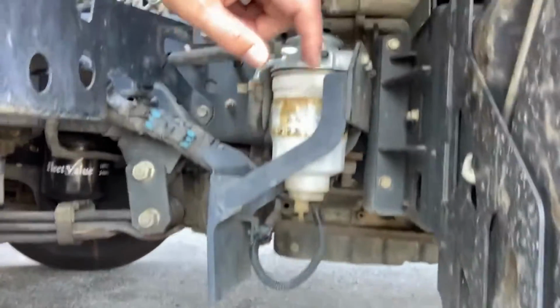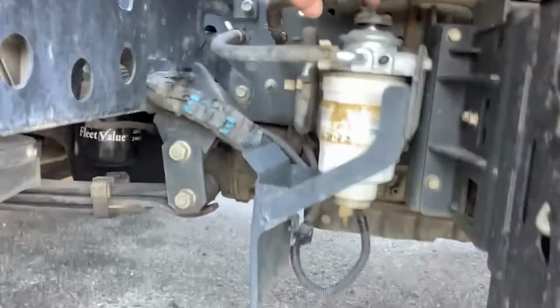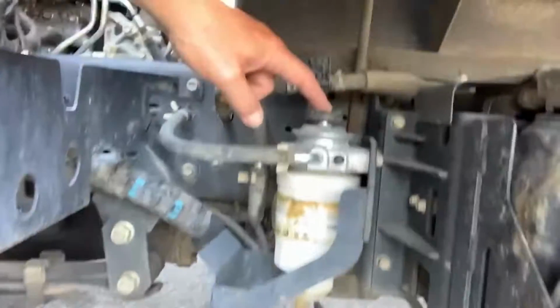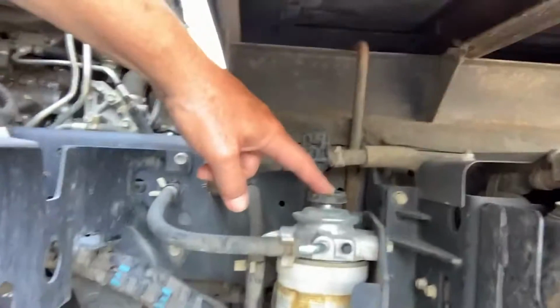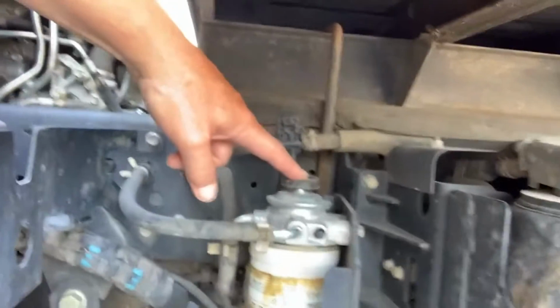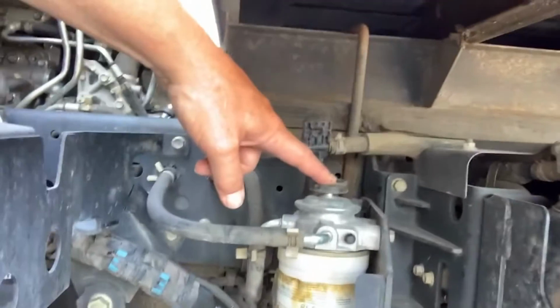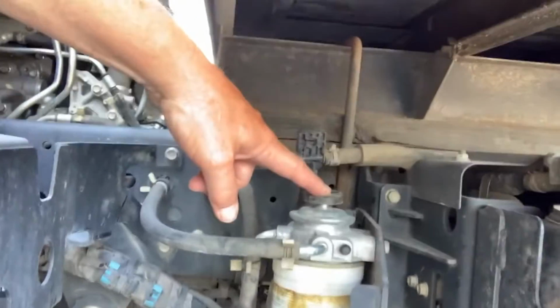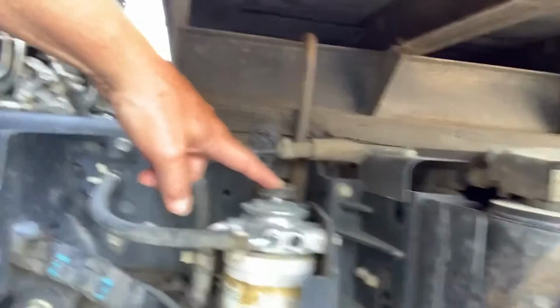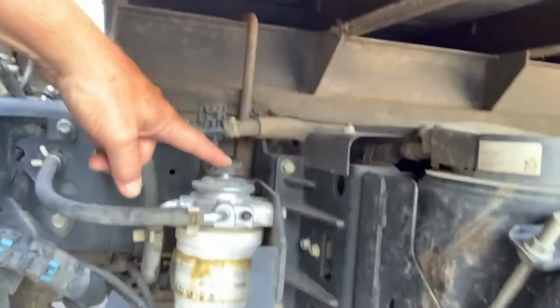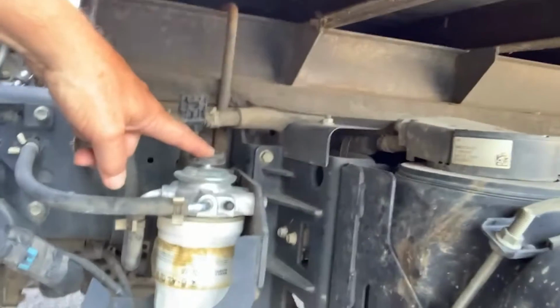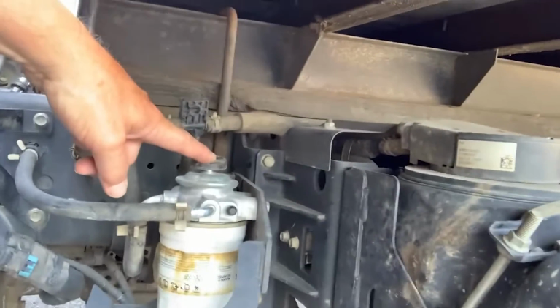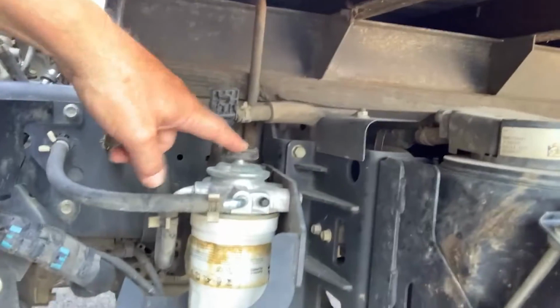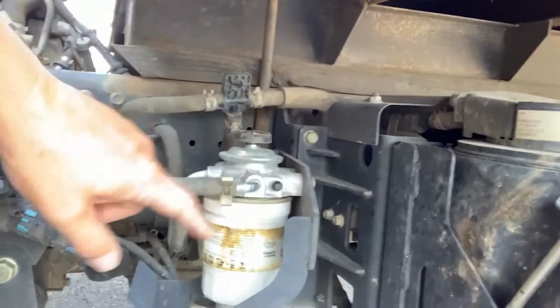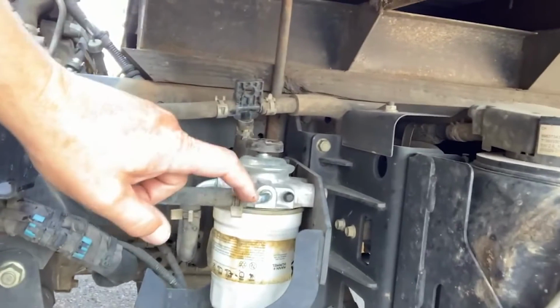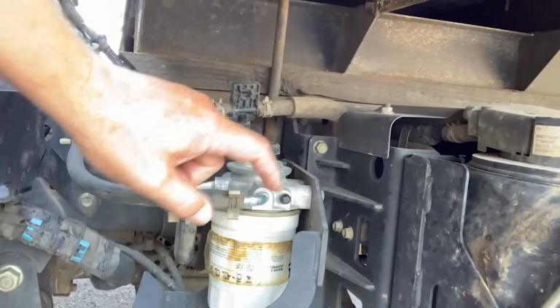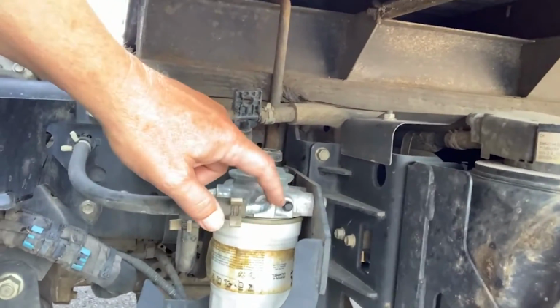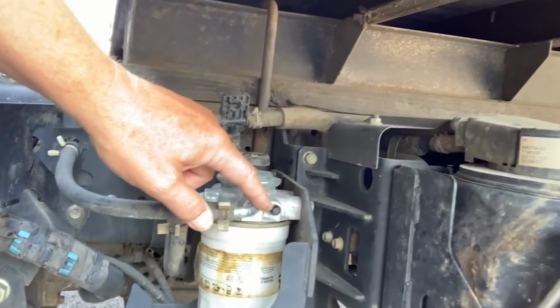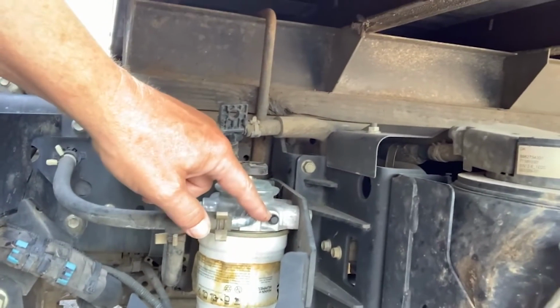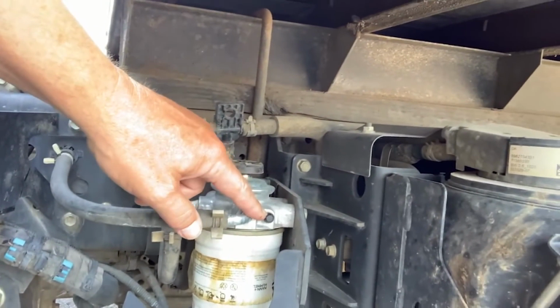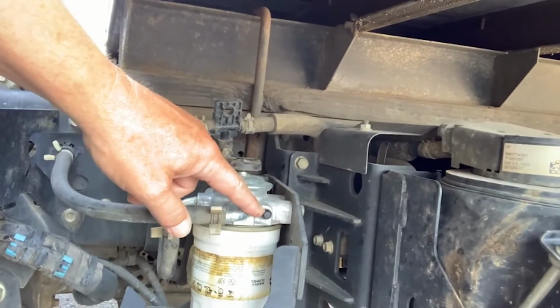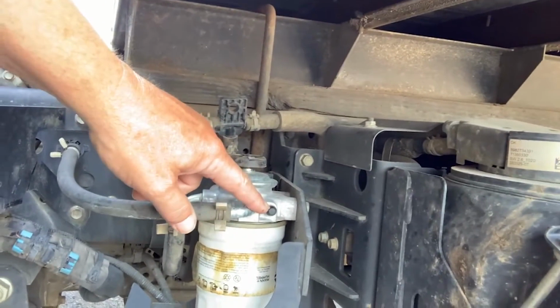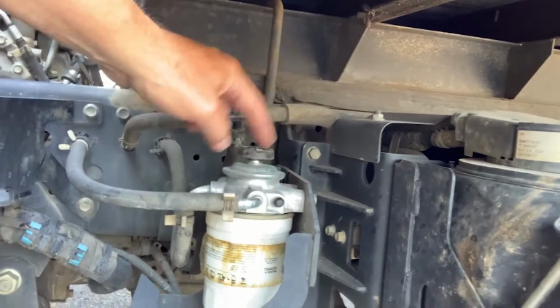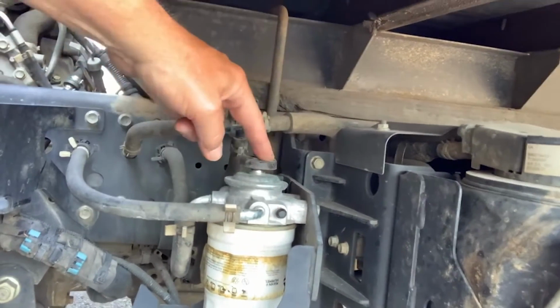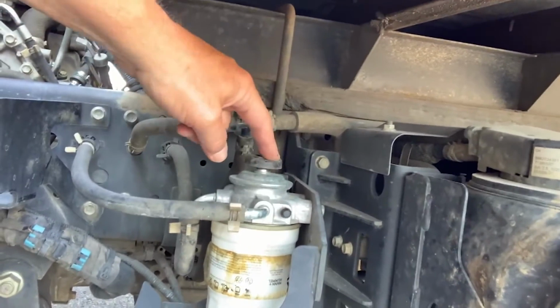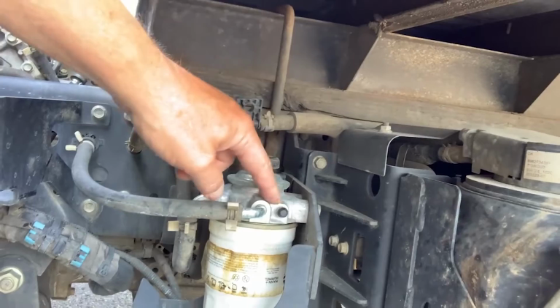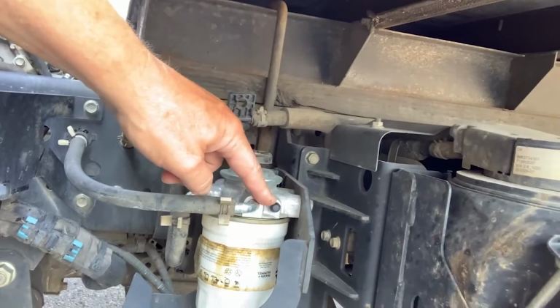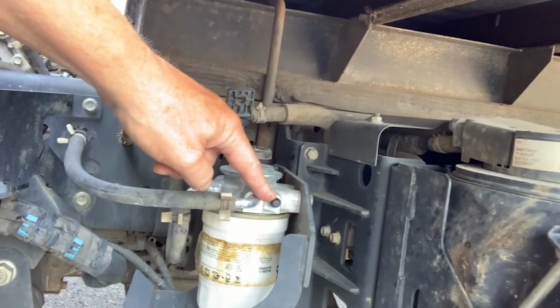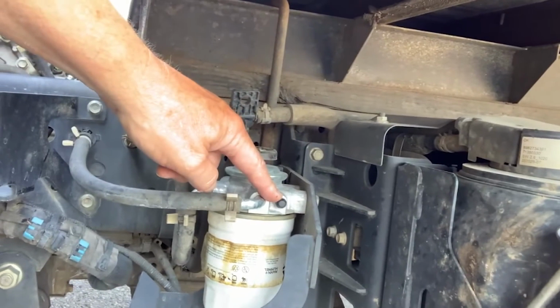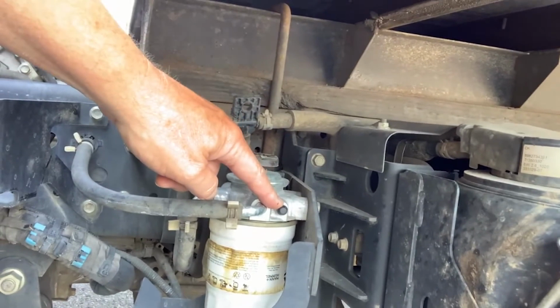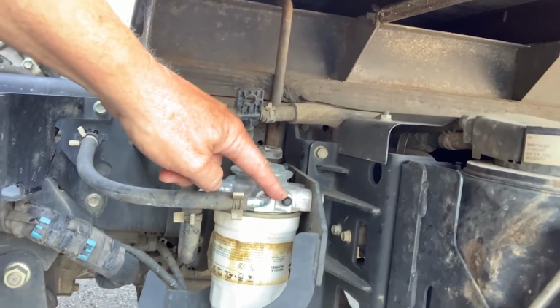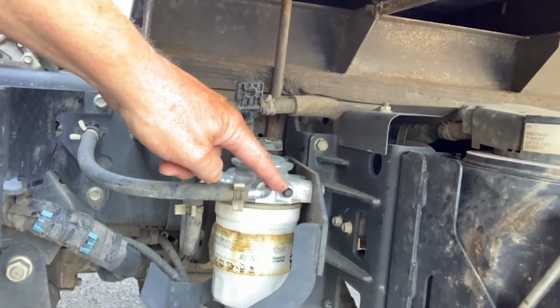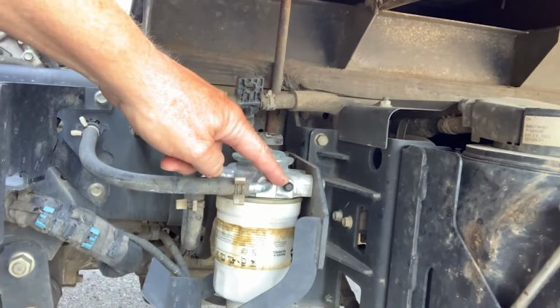Your primer pump is on top. If you're just doing that cartridge, you'll go ahead and open up this bleeder valve and prime until this bleeder weeps the diesel.